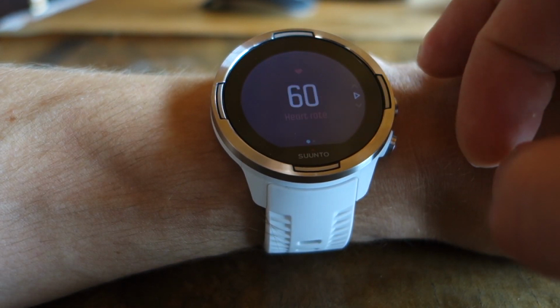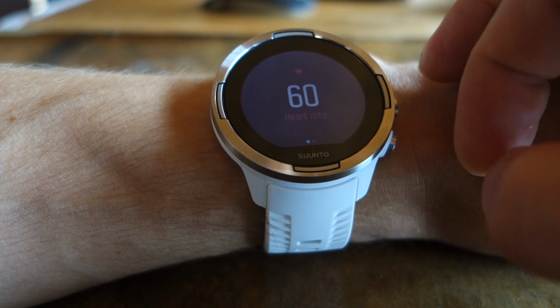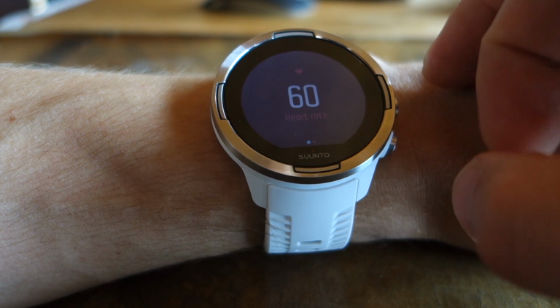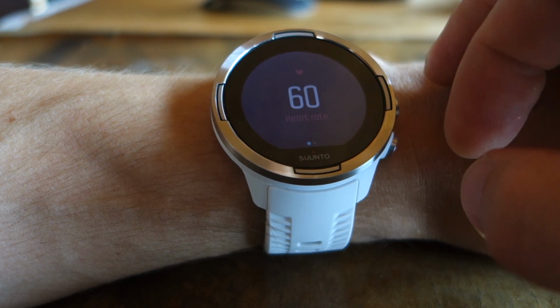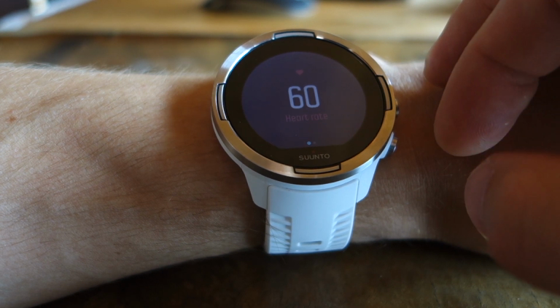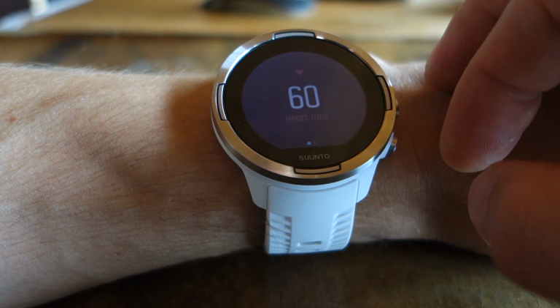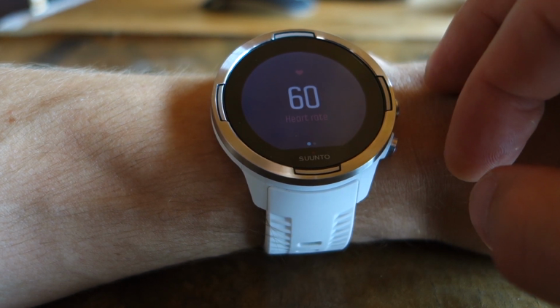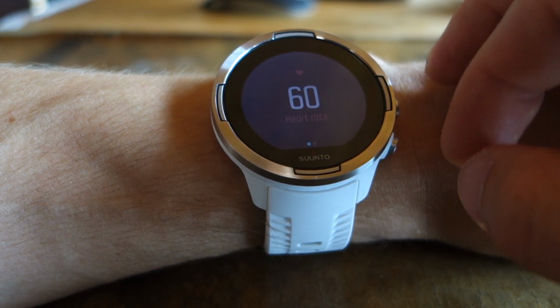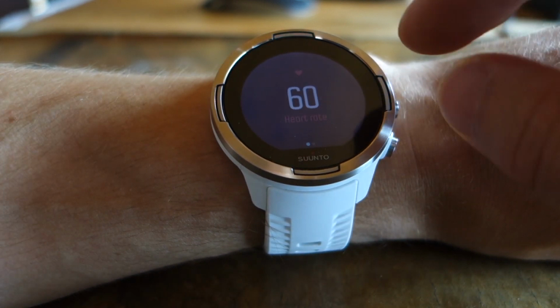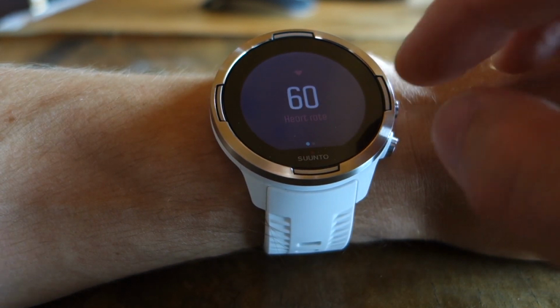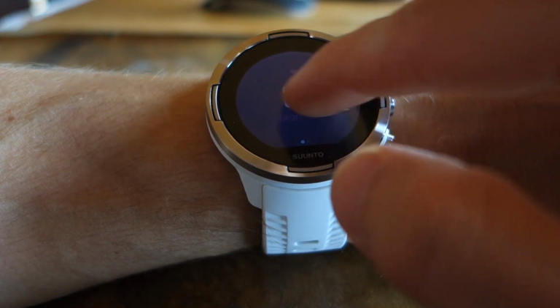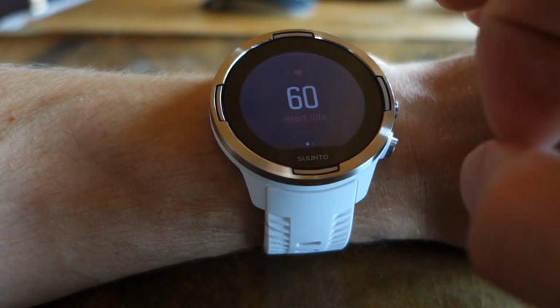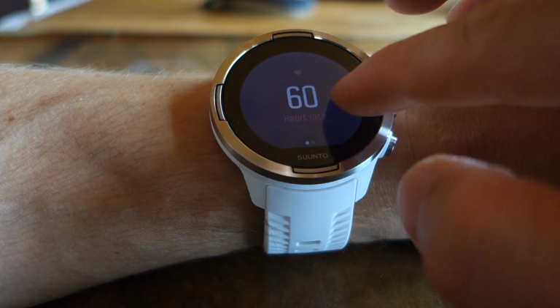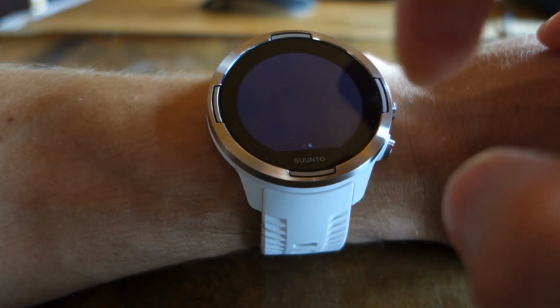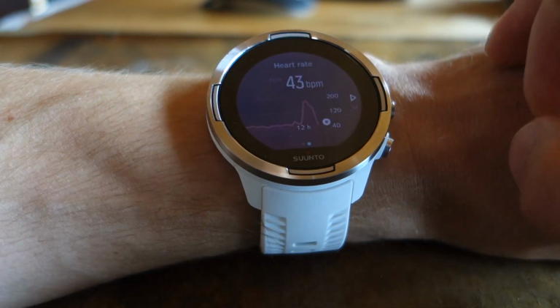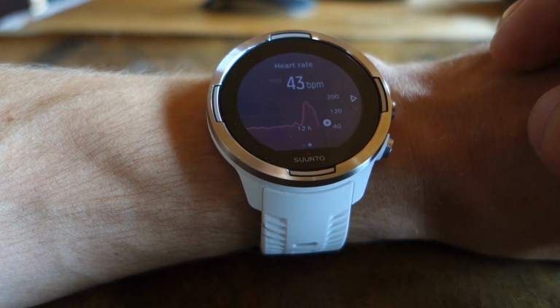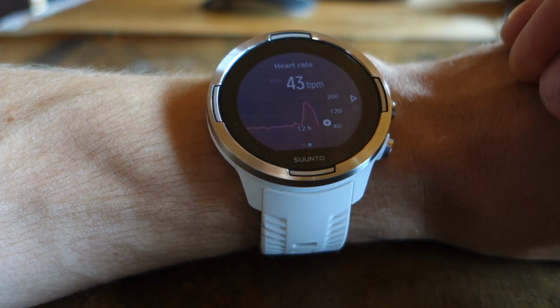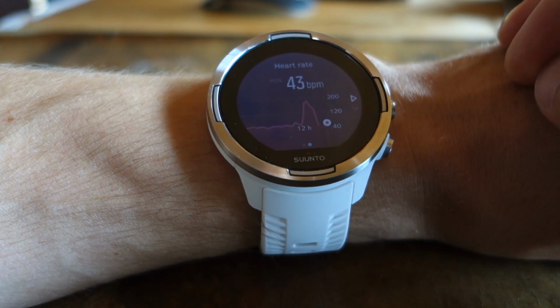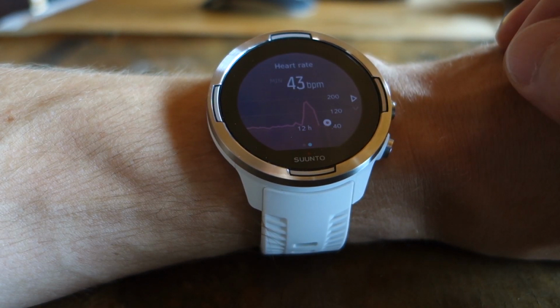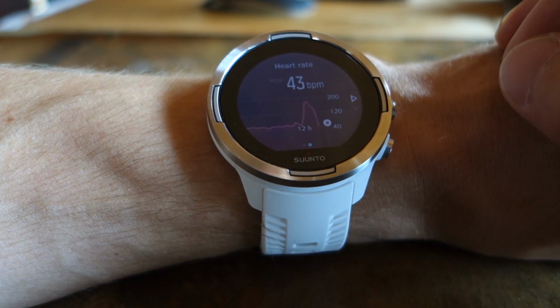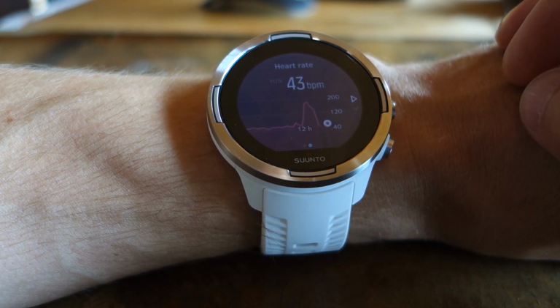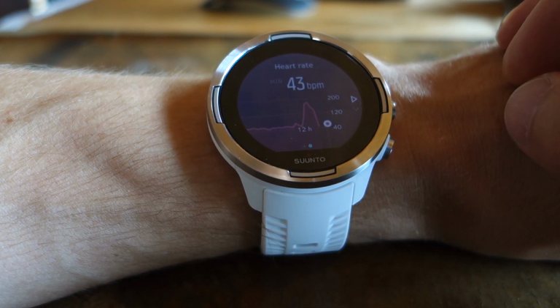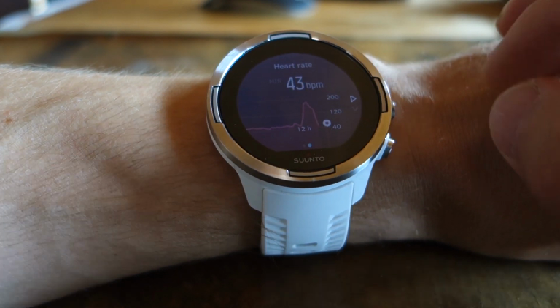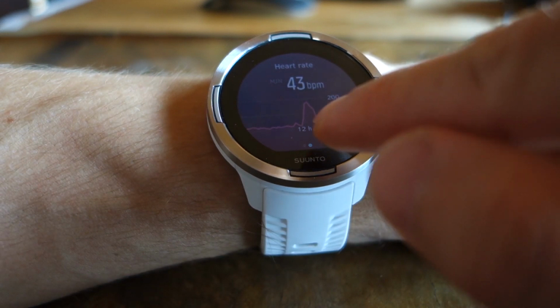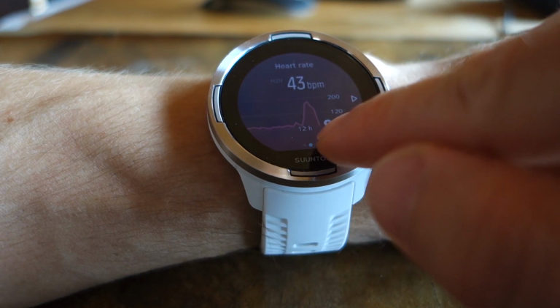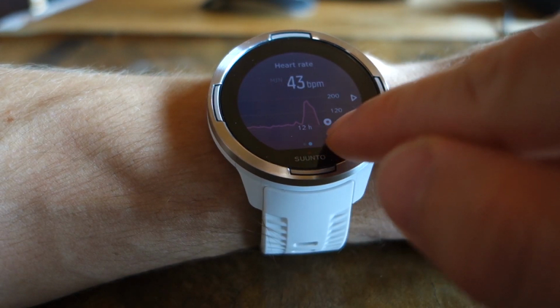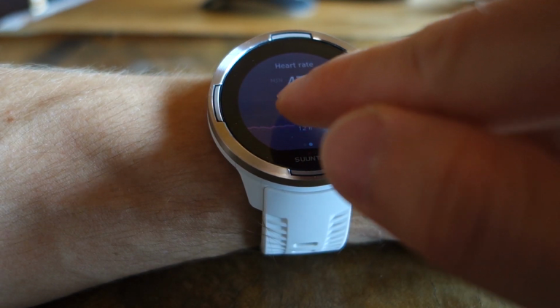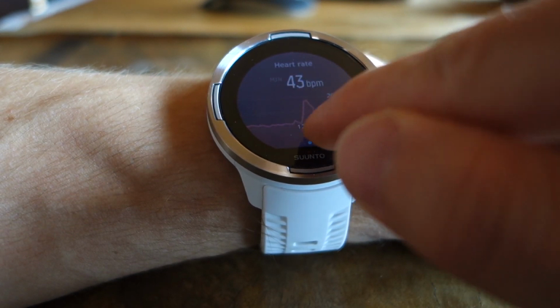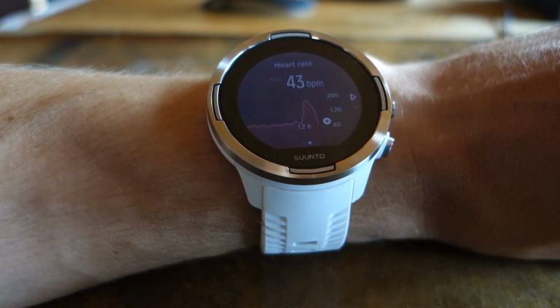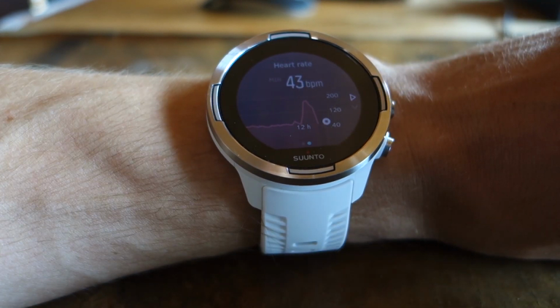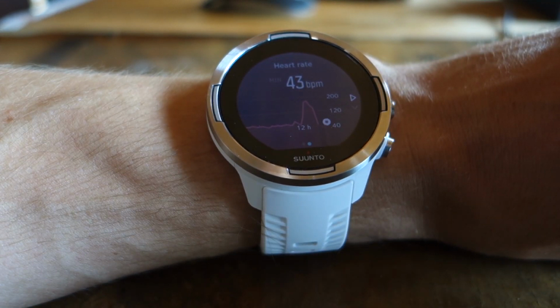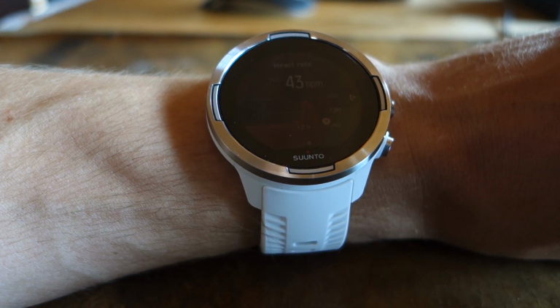Below we have the heart rate — instant heart rate and the last 12 hours profile. I was not wearing the watch here; that was when I was out for my runs recently.